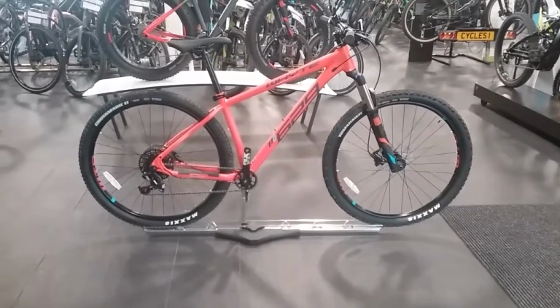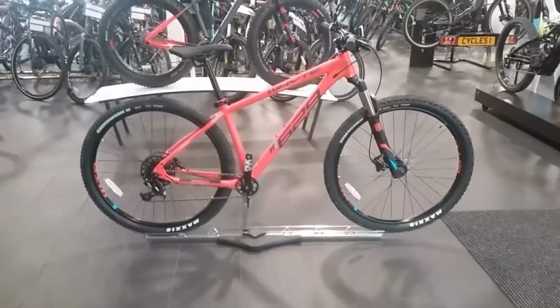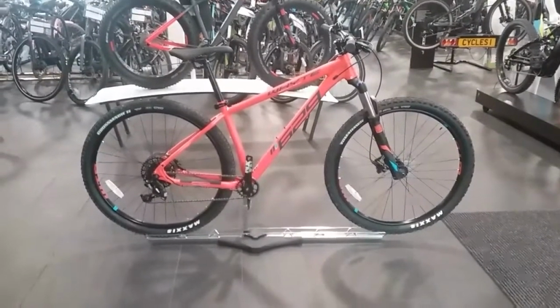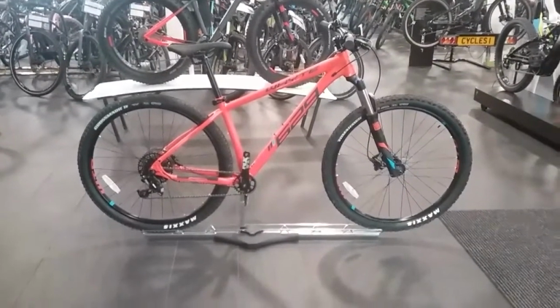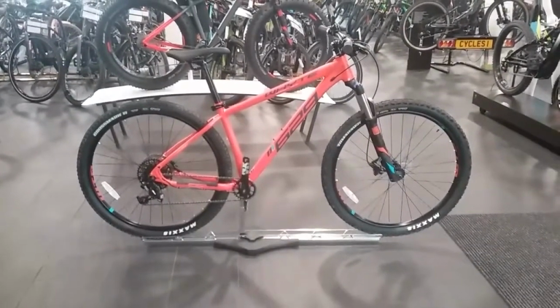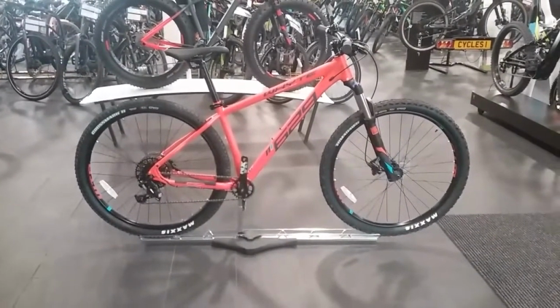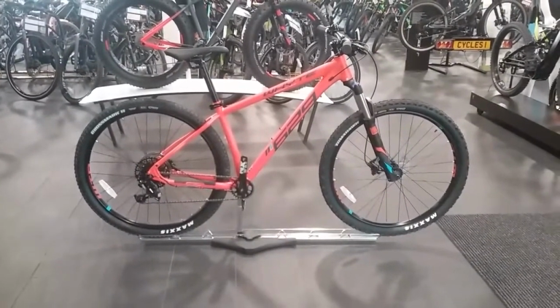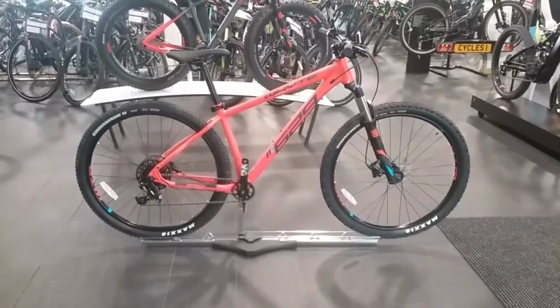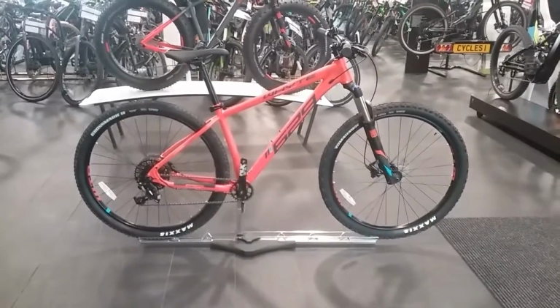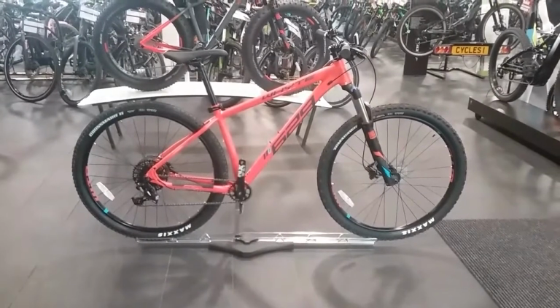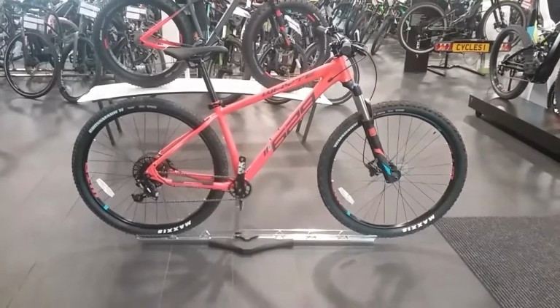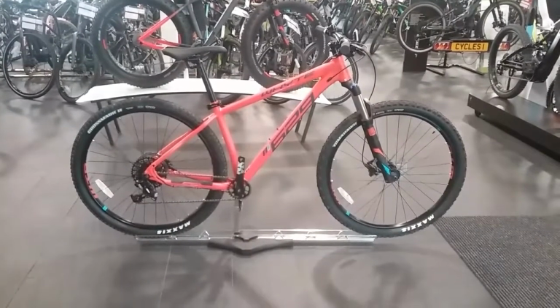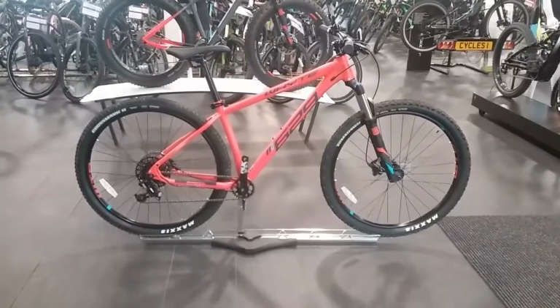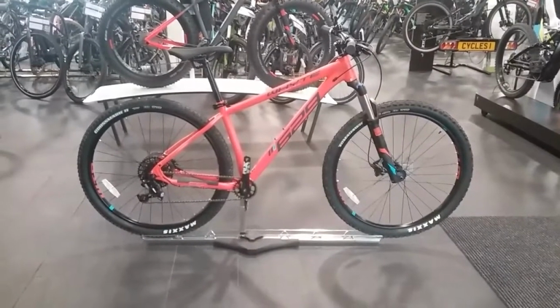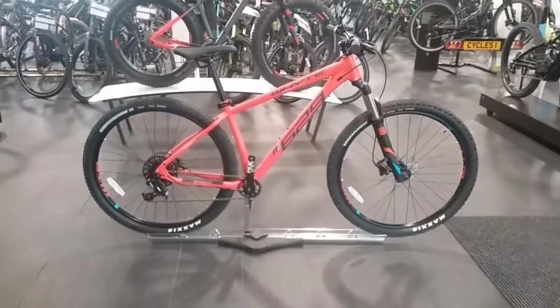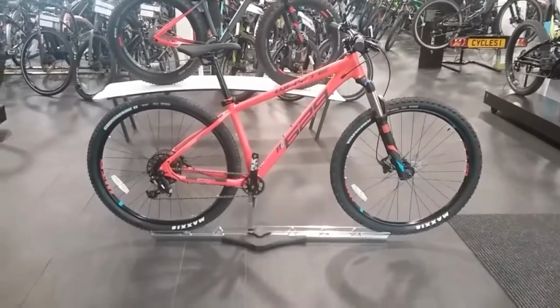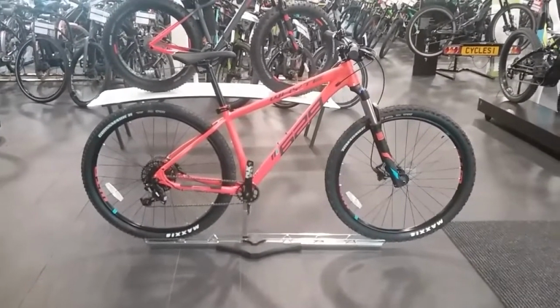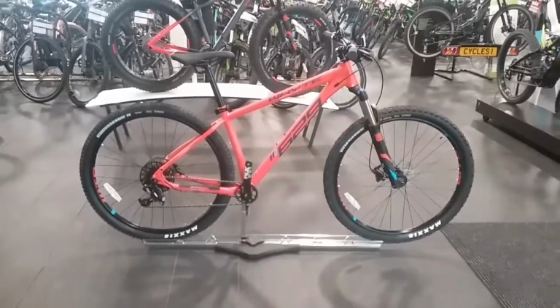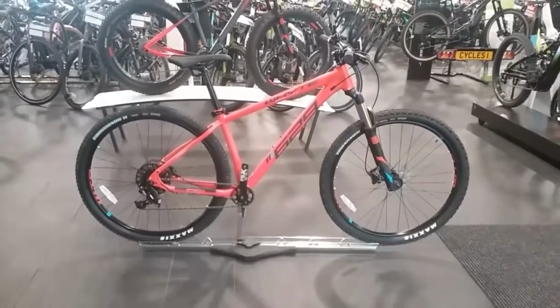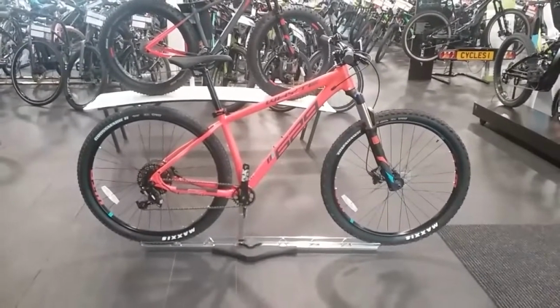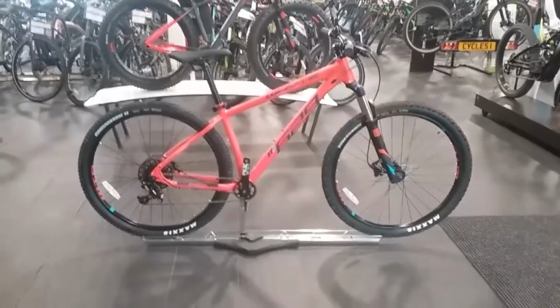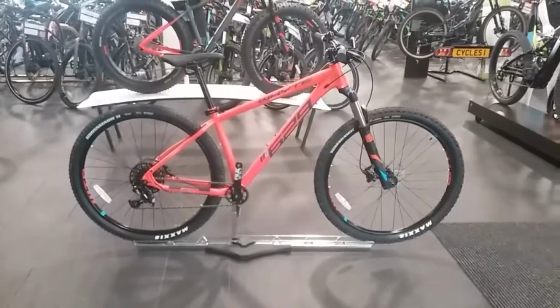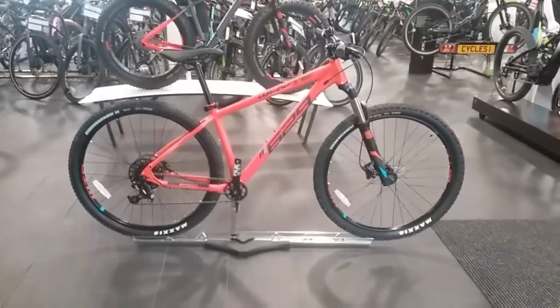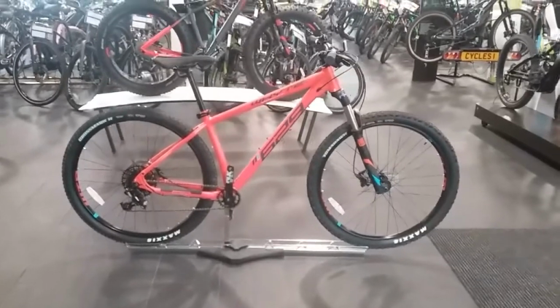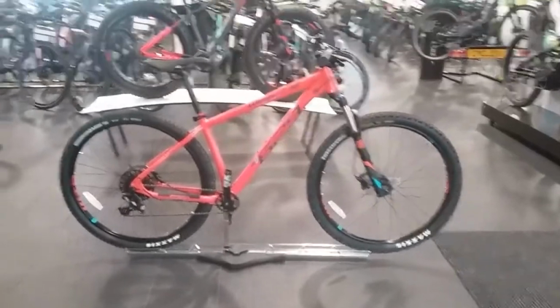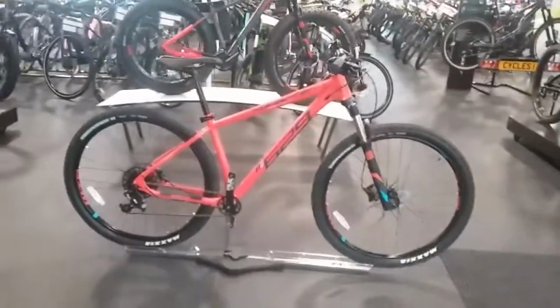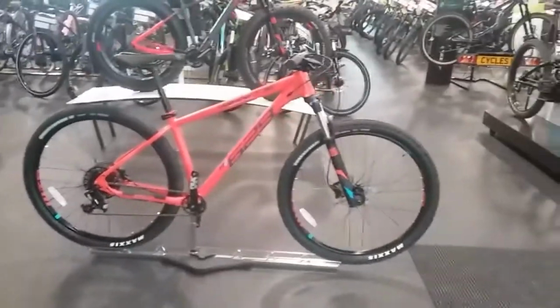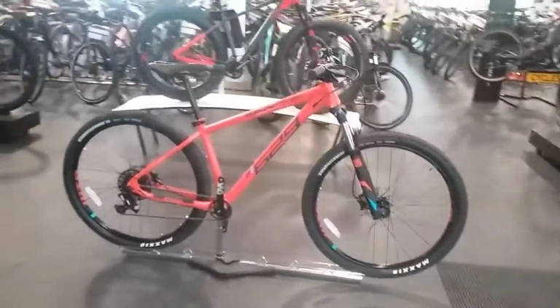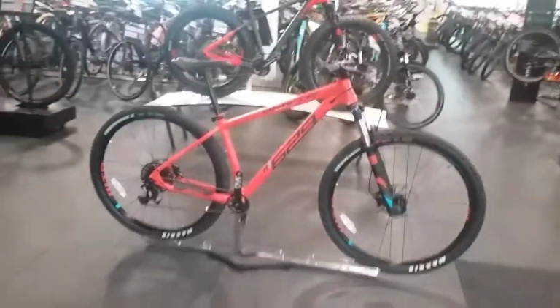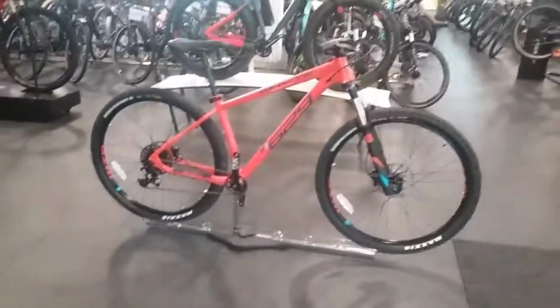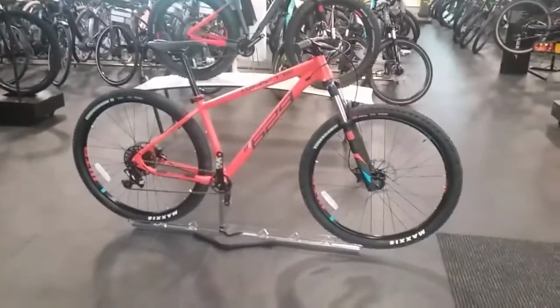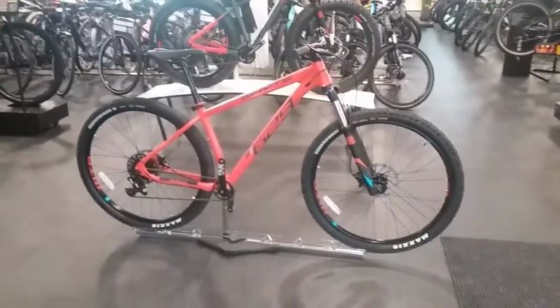Hi and welcome to Forbicycles. Here's a video on the White 629 2018. I'm just going to go through a few key features on this bike with you and give you an insight into what they've installed on this bike for 2018.